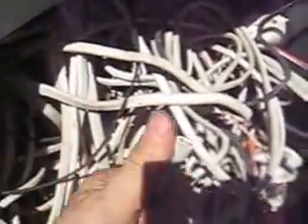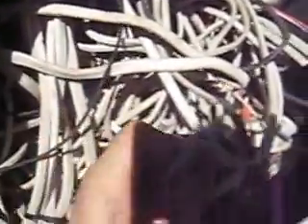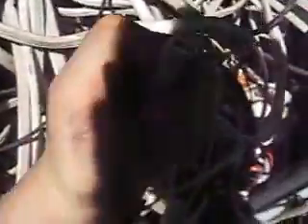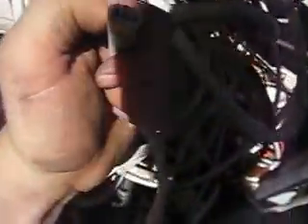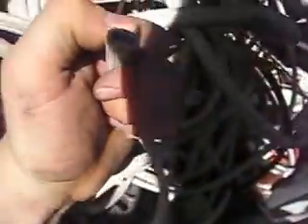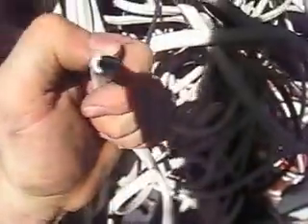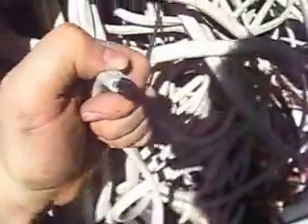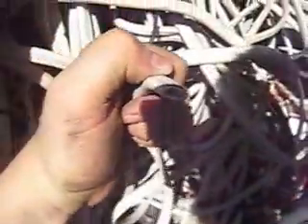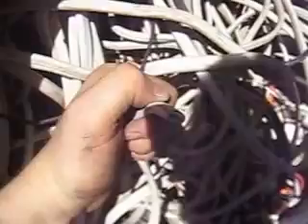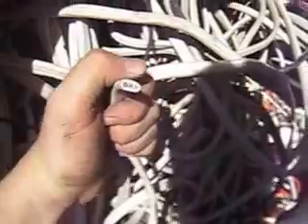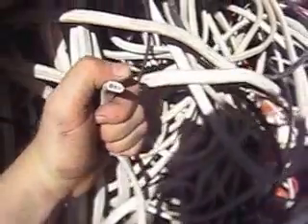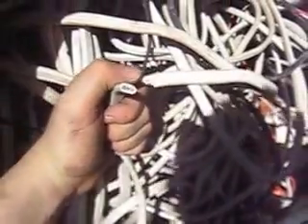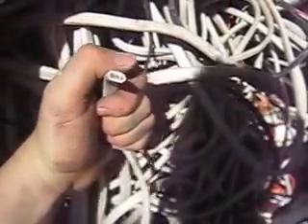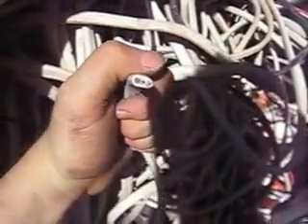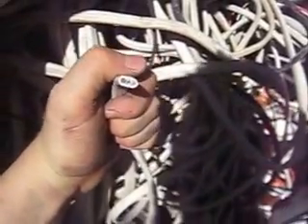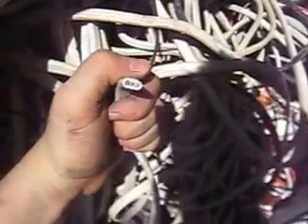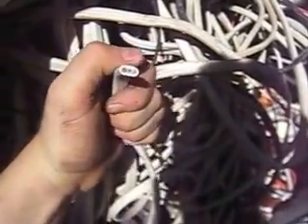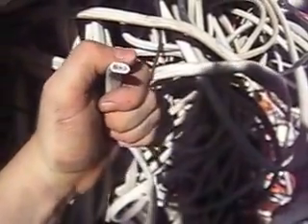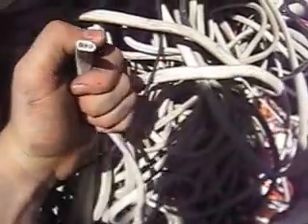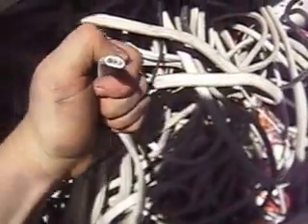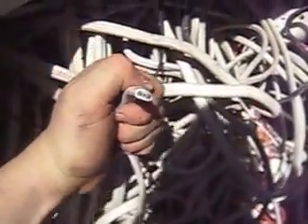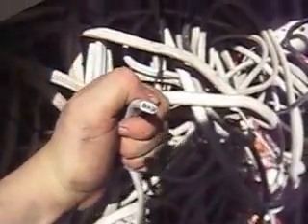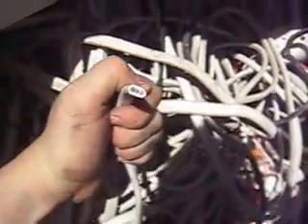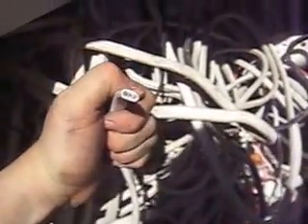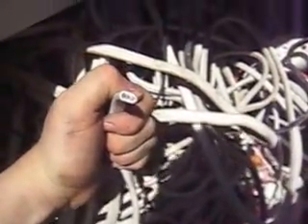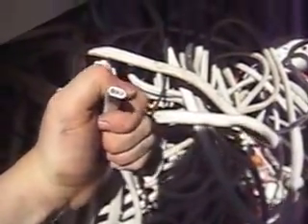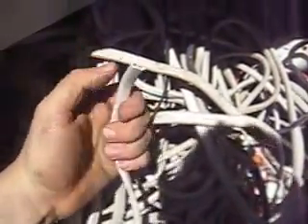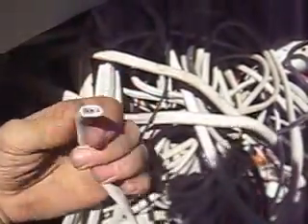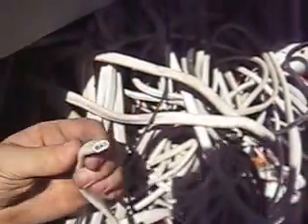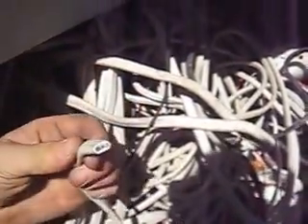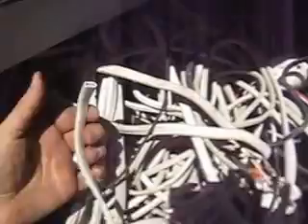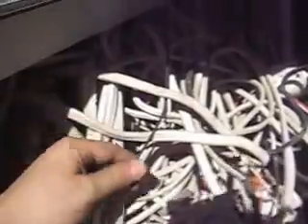Just pulled it out of a construction bin. So when you know where your construction bins are in your area, and they're doing a renovation, you can get lucky like this.